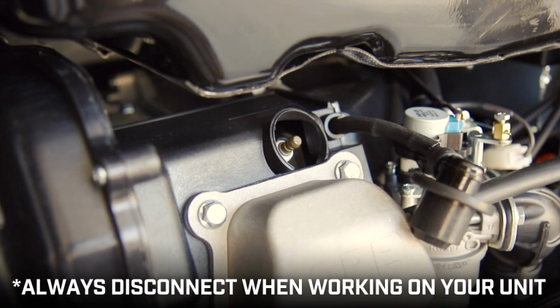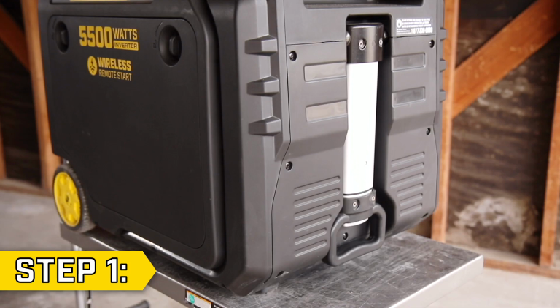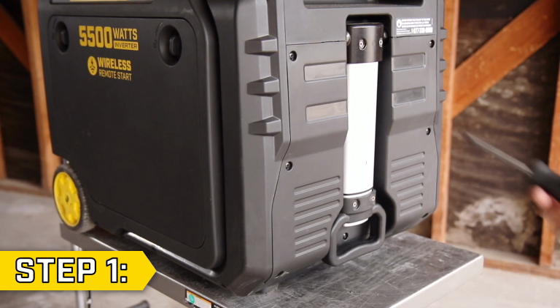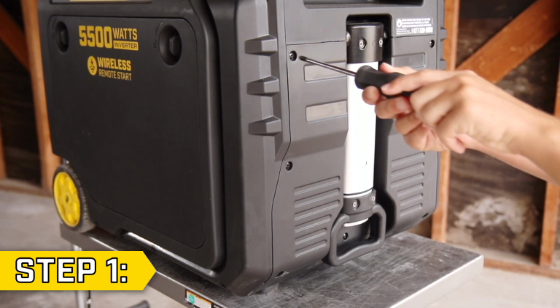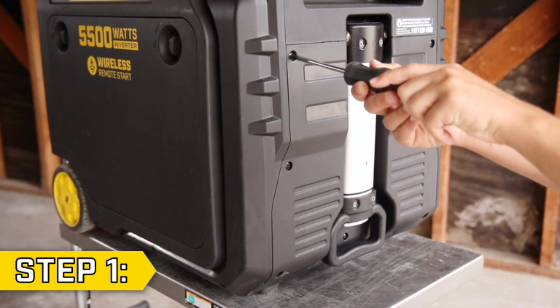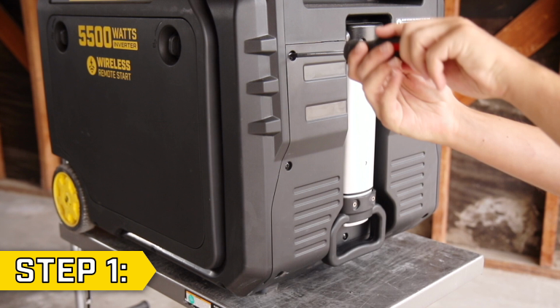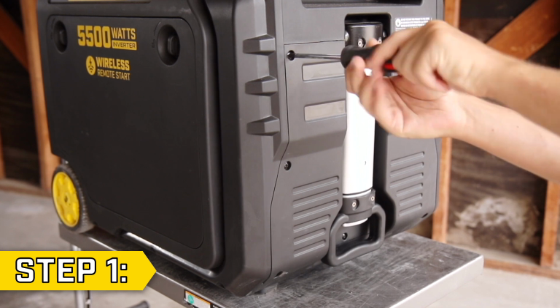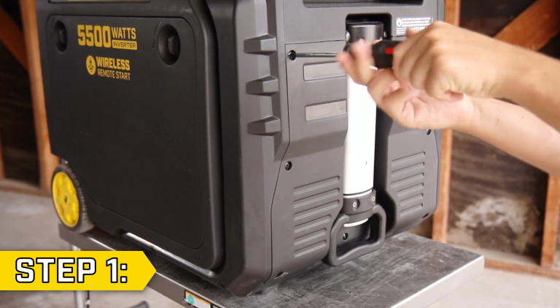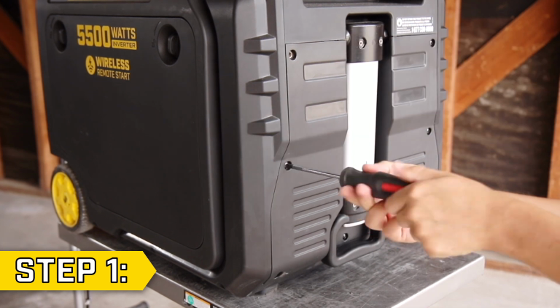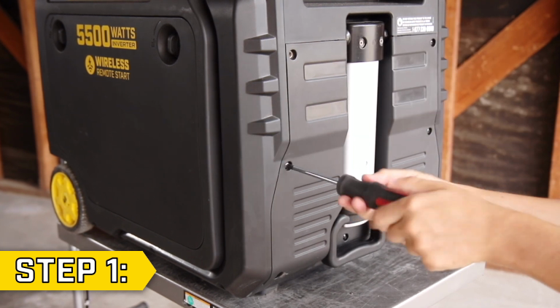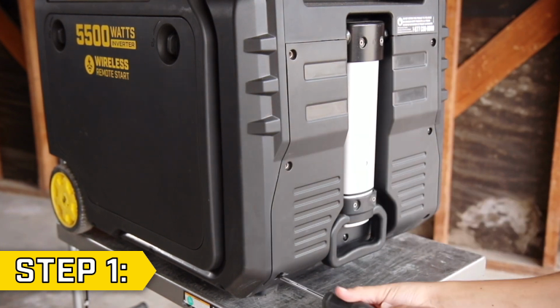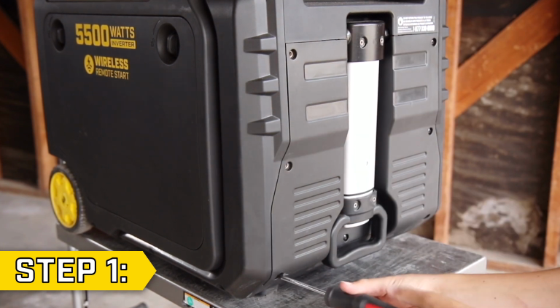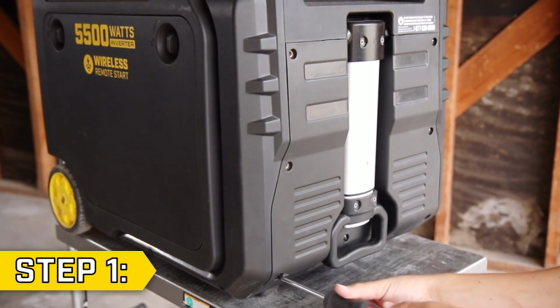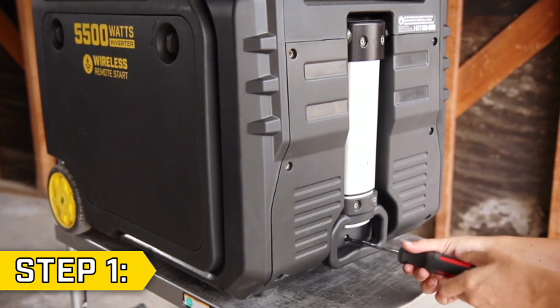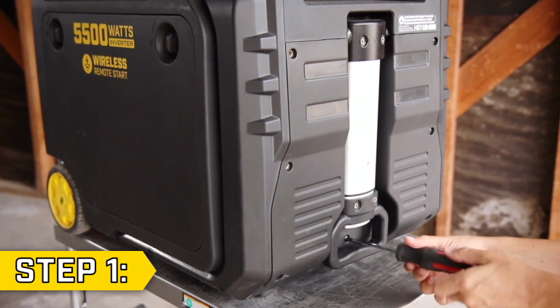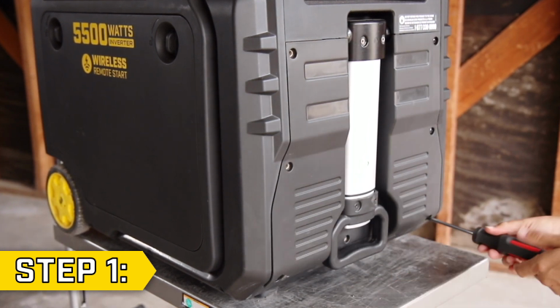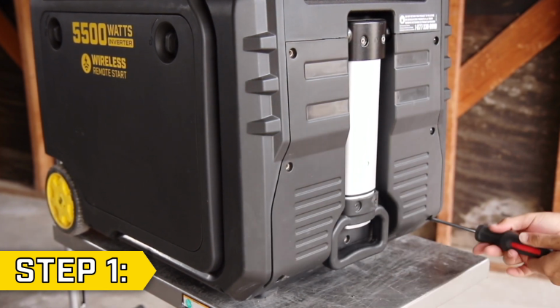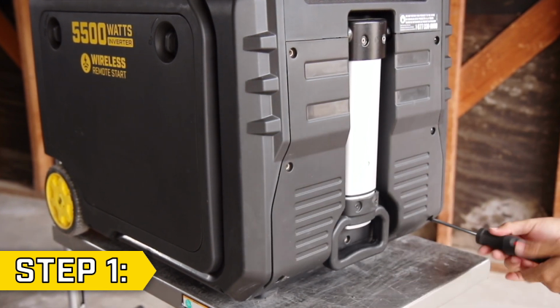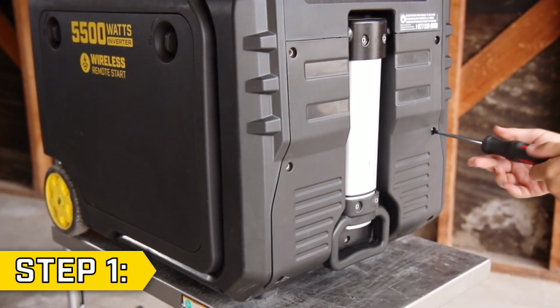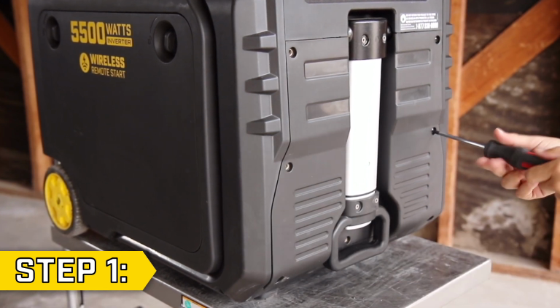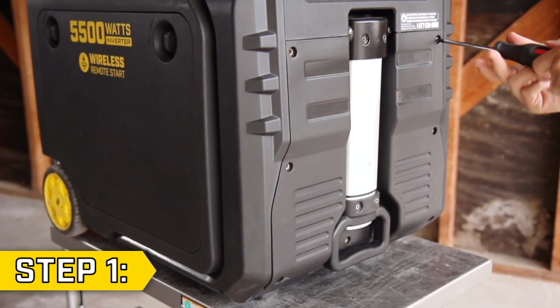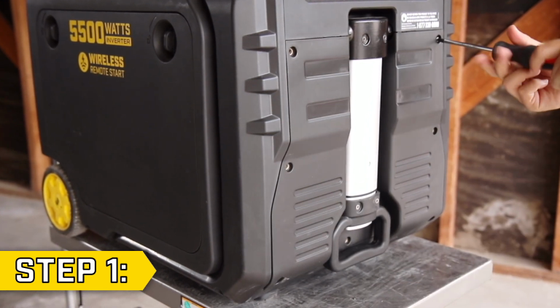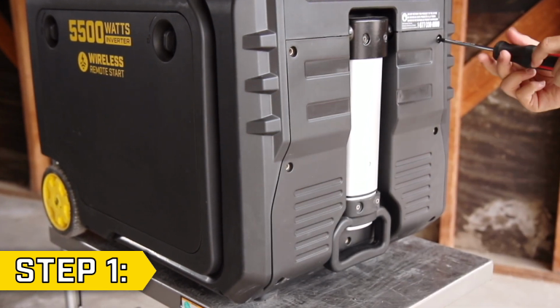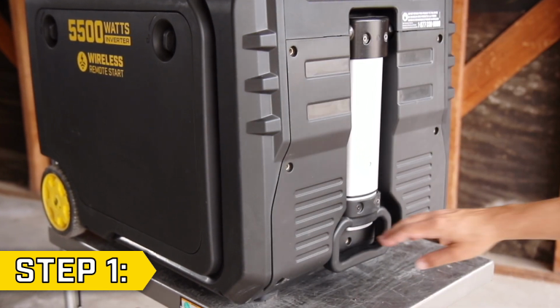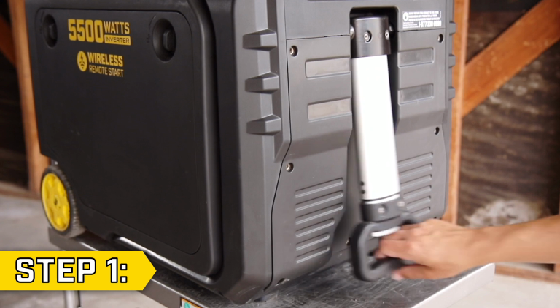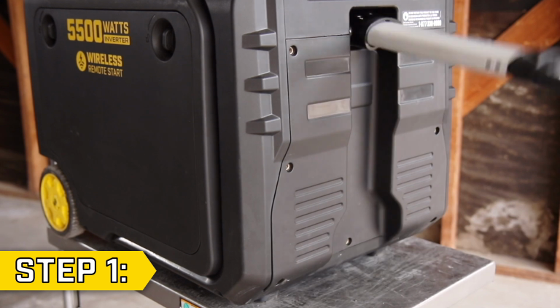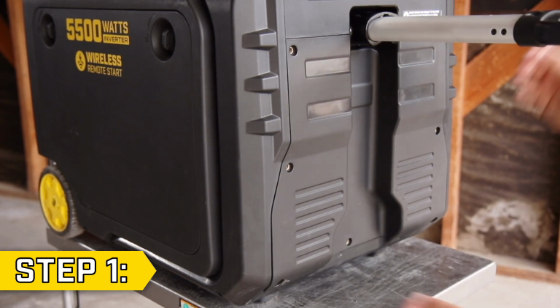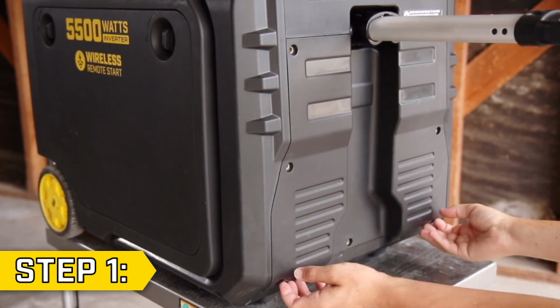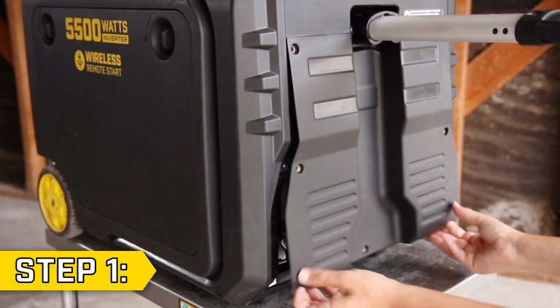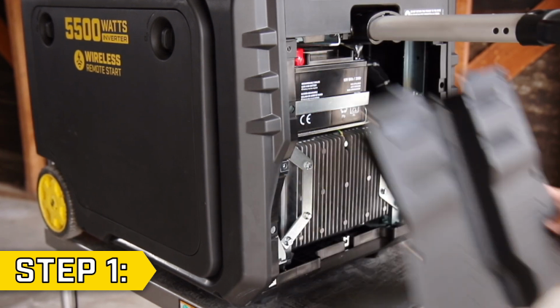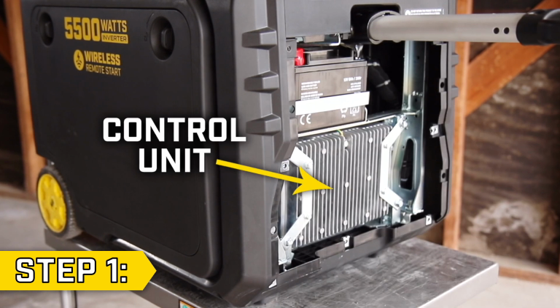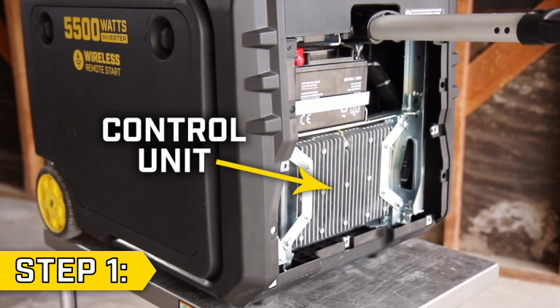Step 1. Remove the 7 screws holding on the side panel using a Phillips screwdriver and lift the handle to remove the panel and access the control unit.